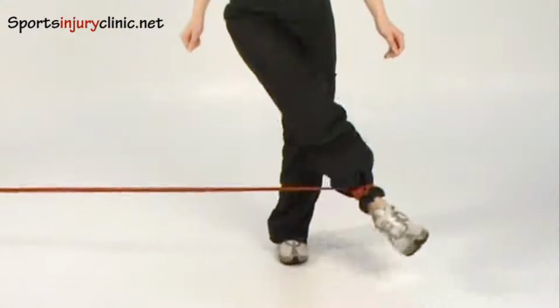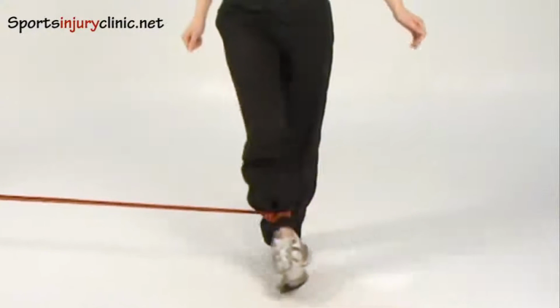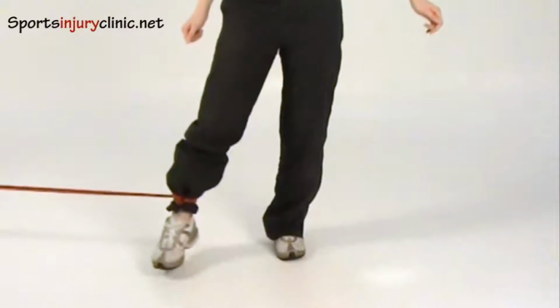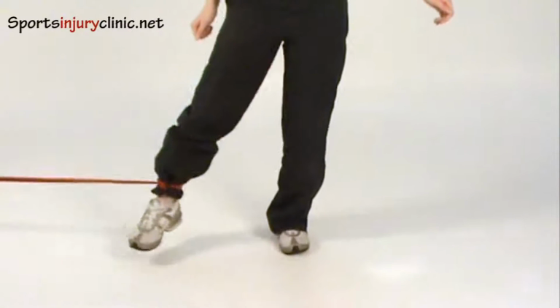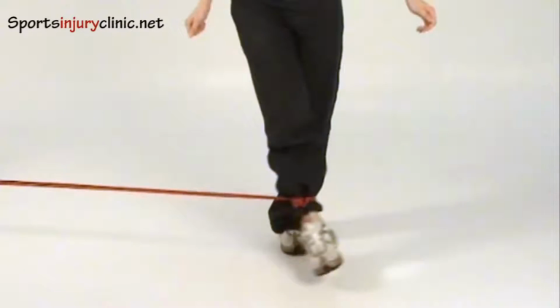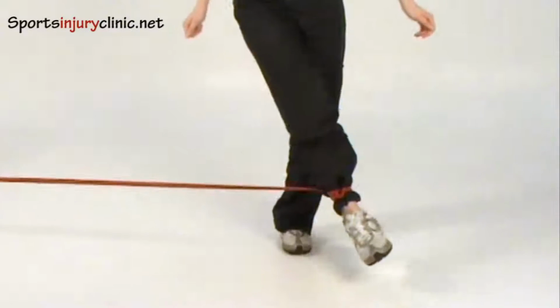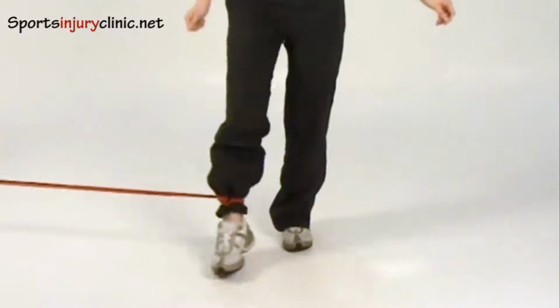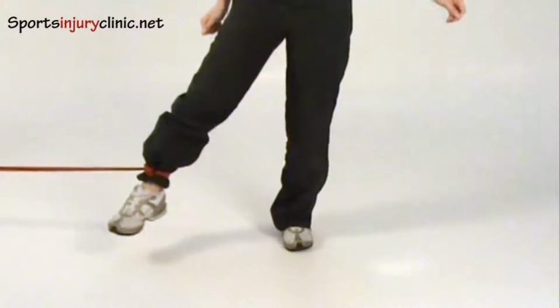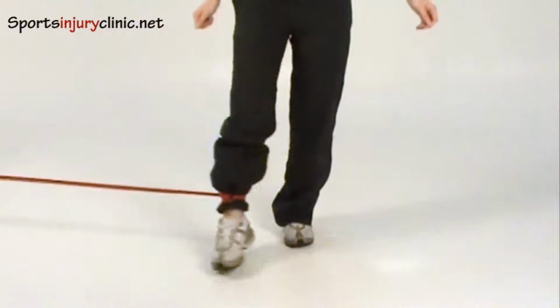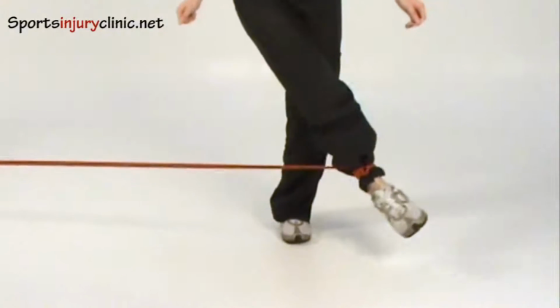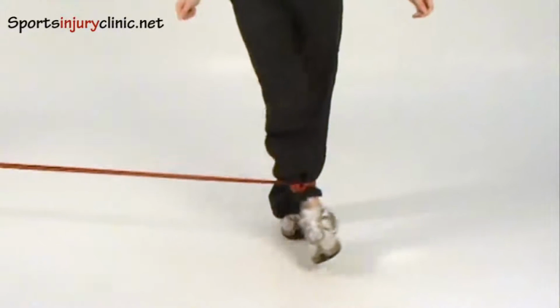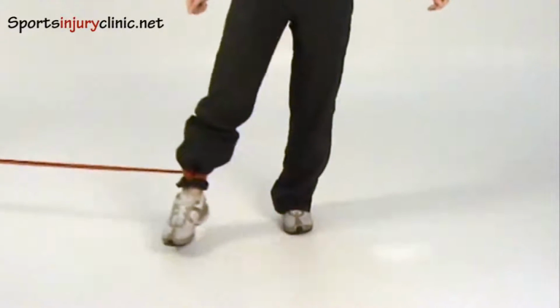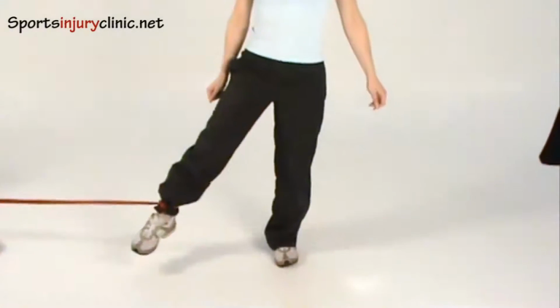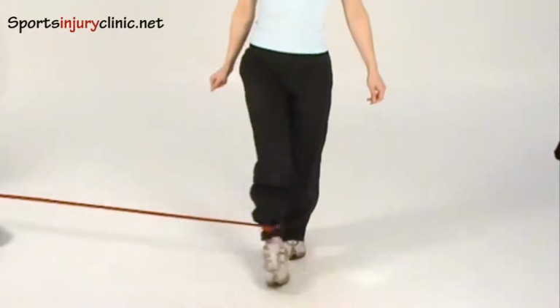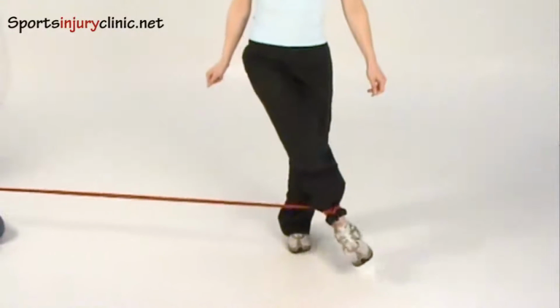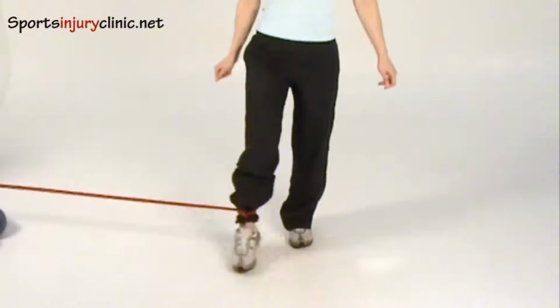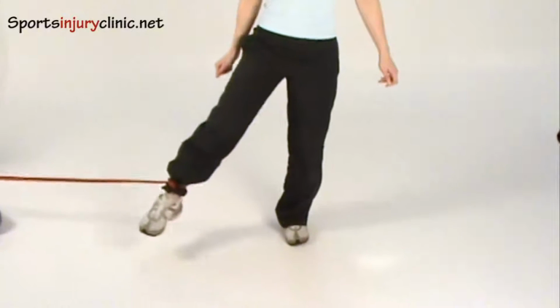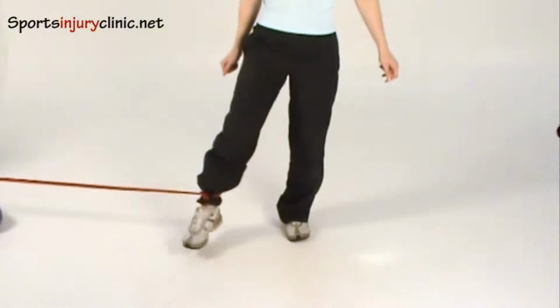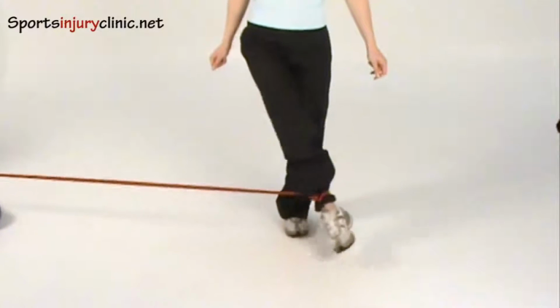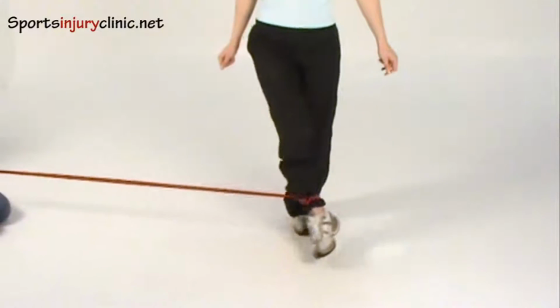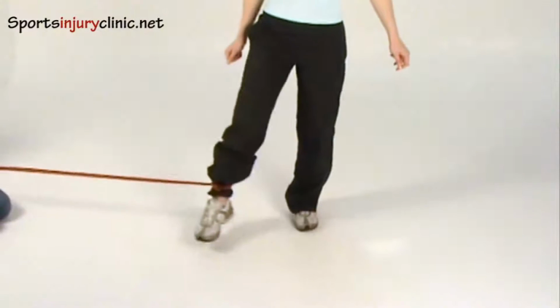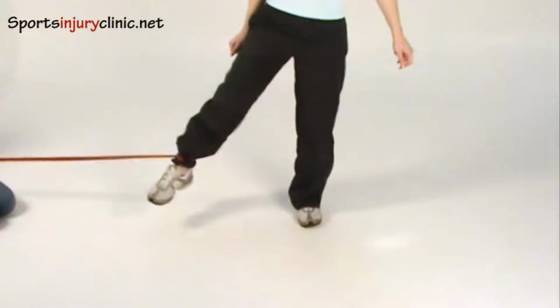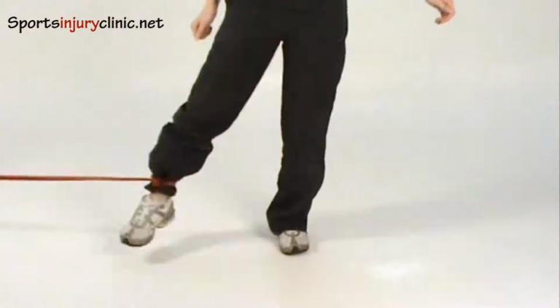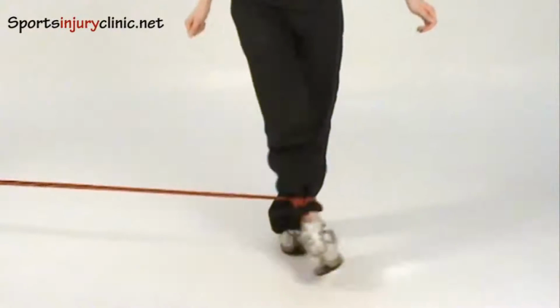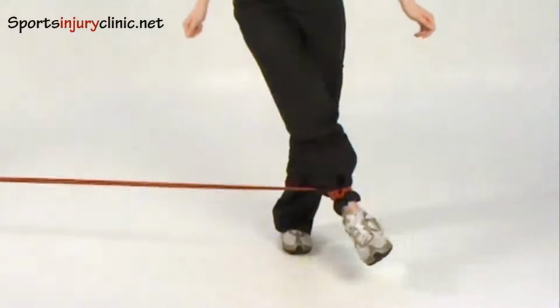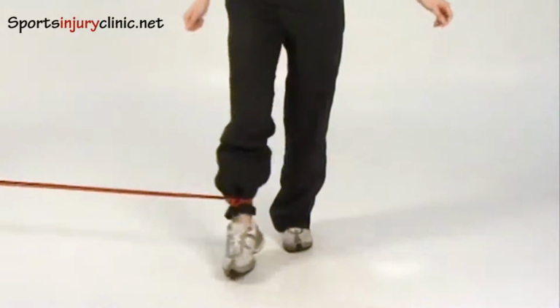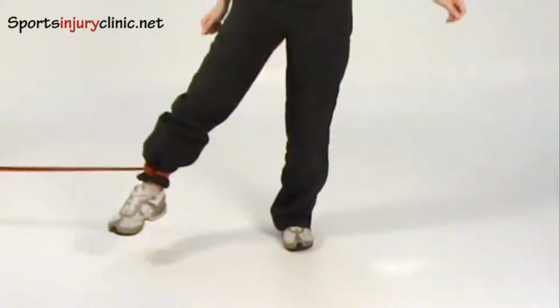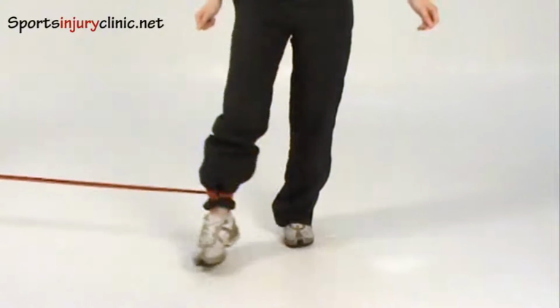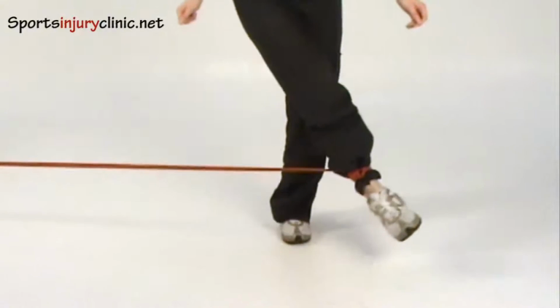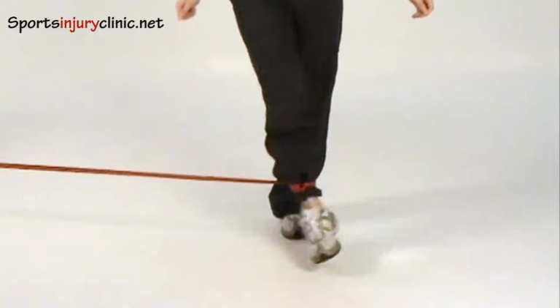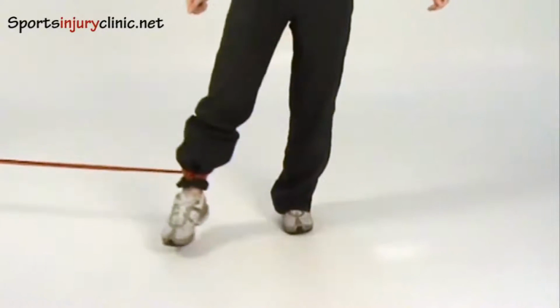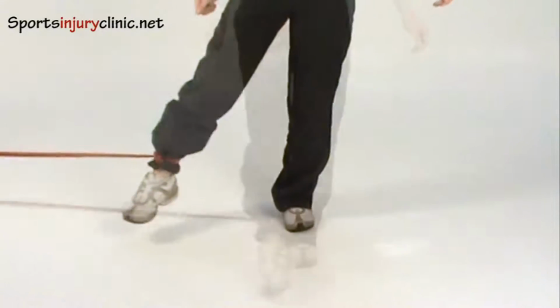Attach one end of the band to a stationary object and wrap the other end around the ankle closest to it. Start with a leg abduction away from the other leg and pull it in across your body, keeping the knees straight. Try to keep the hips level throughout the exercise.